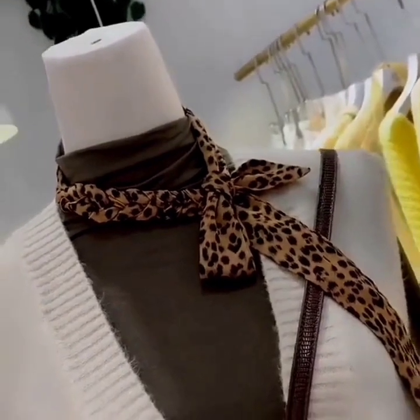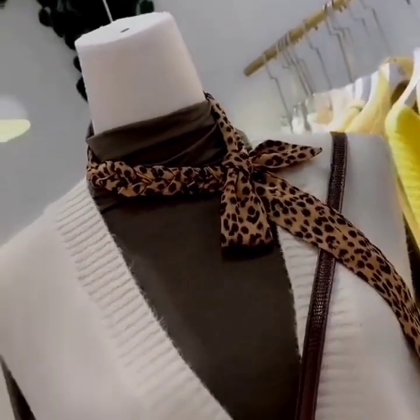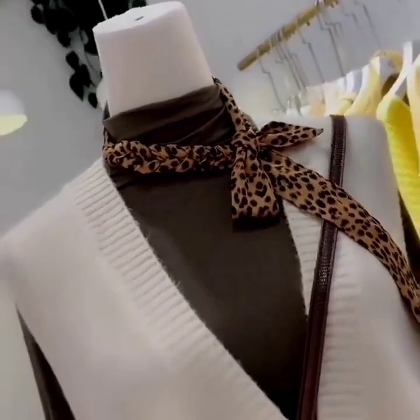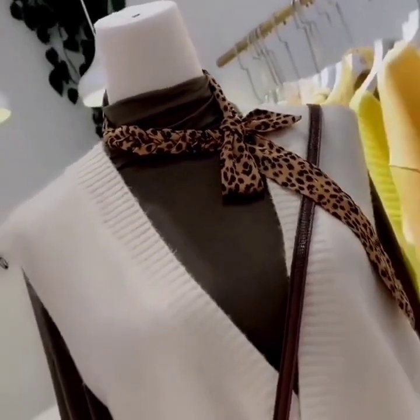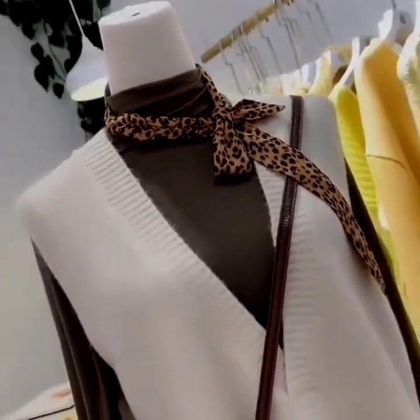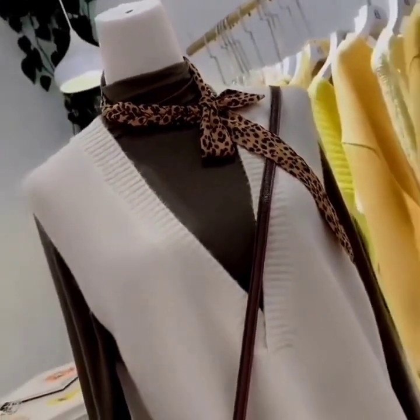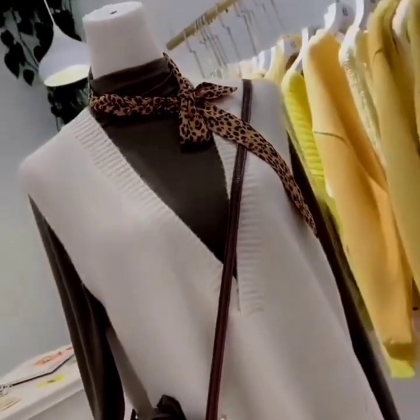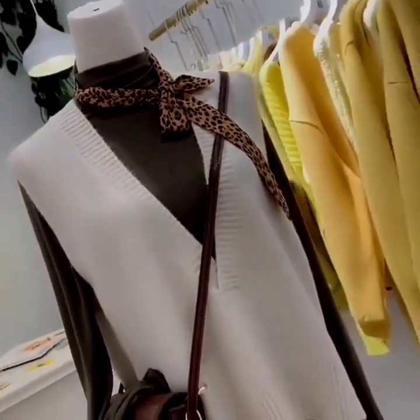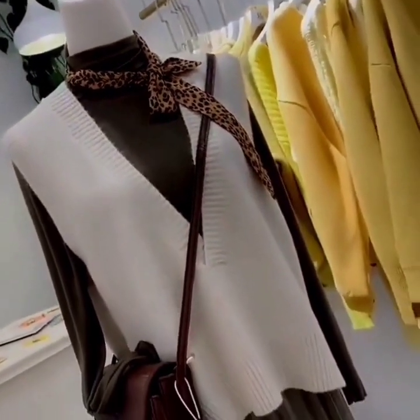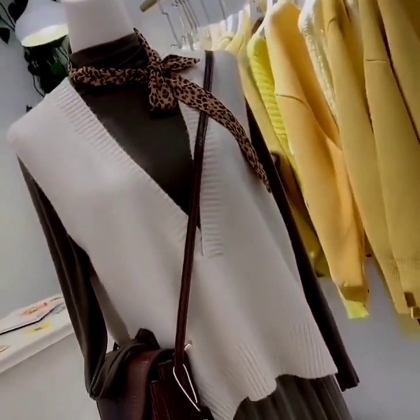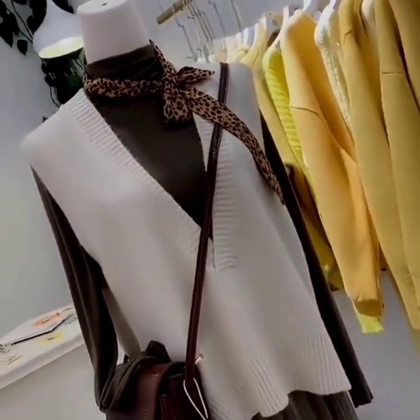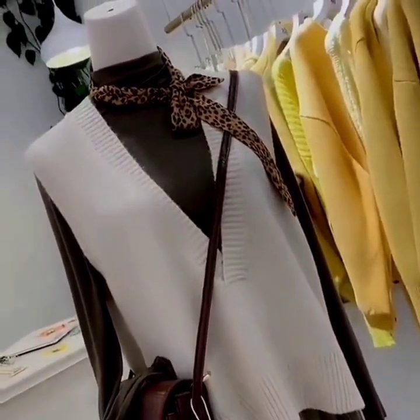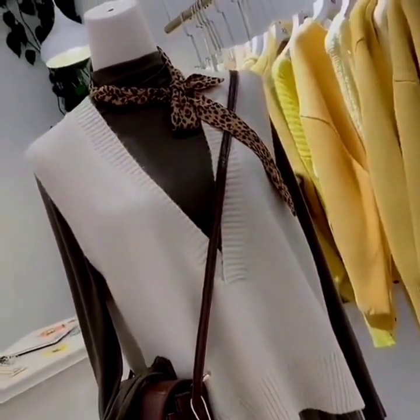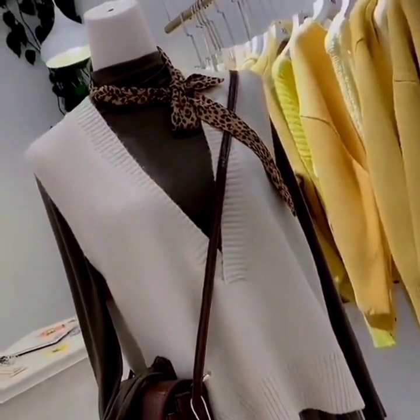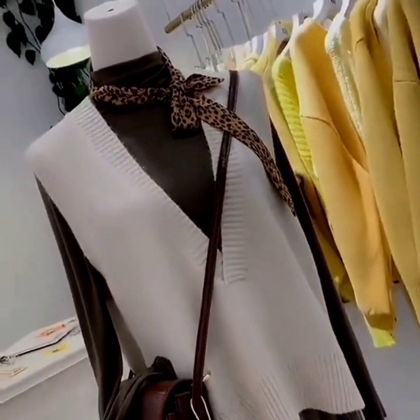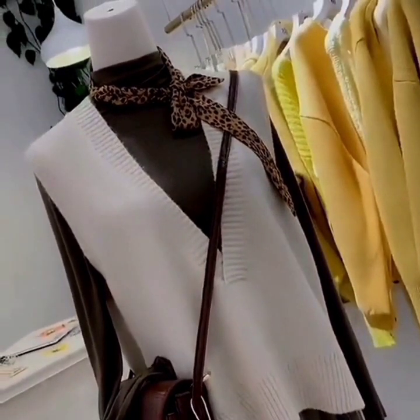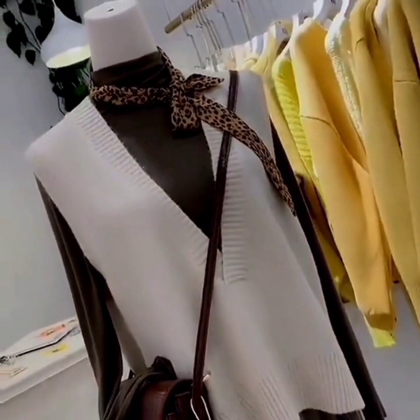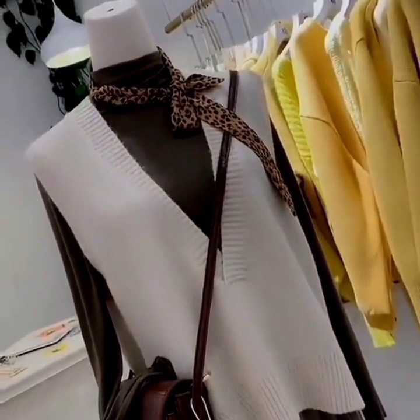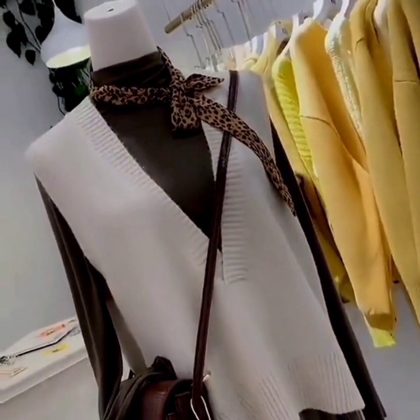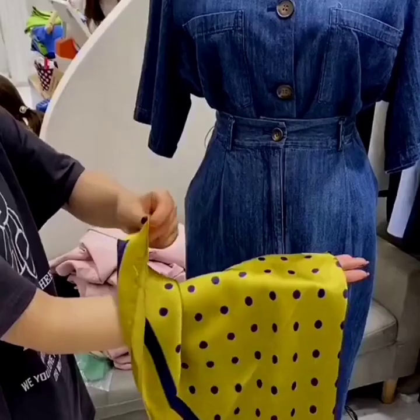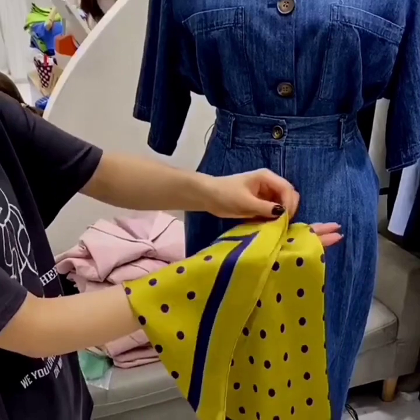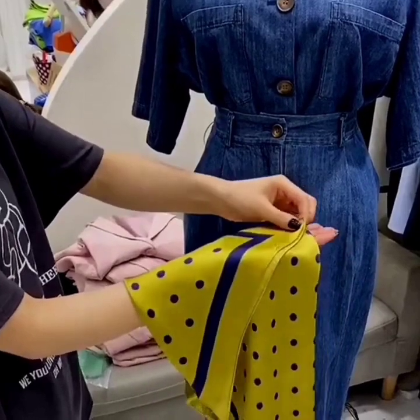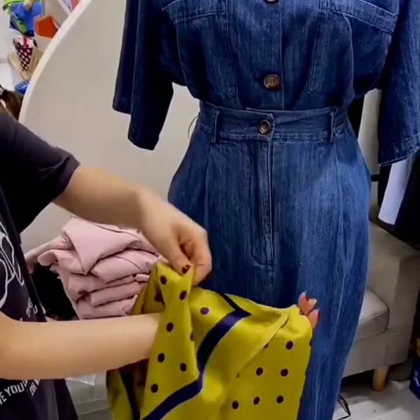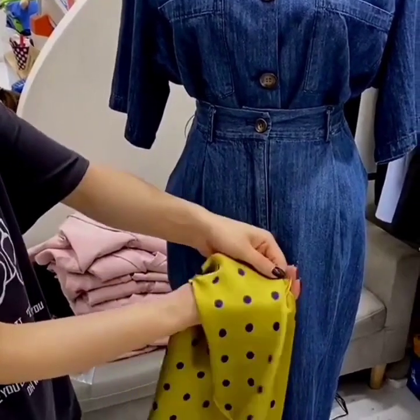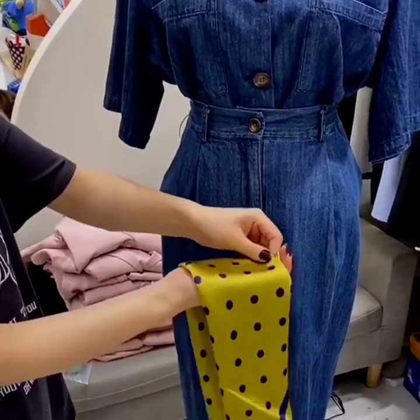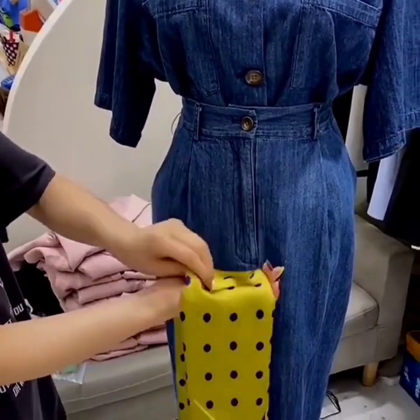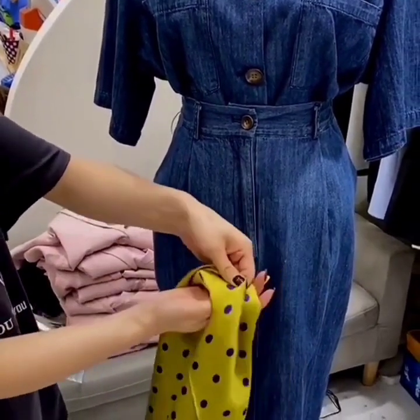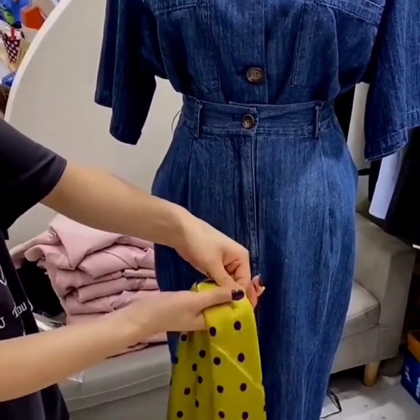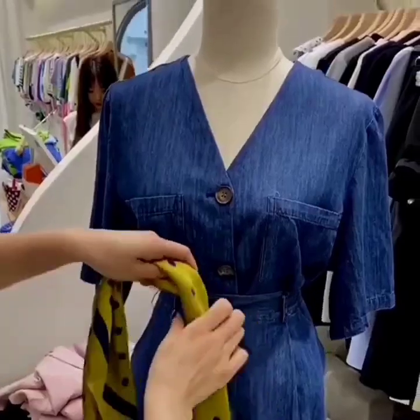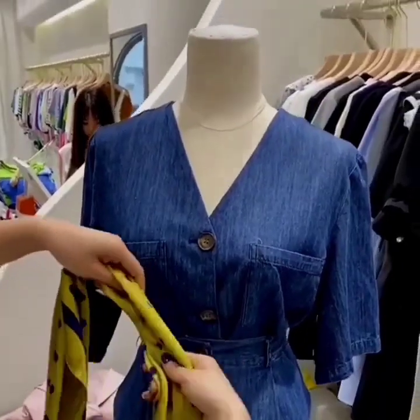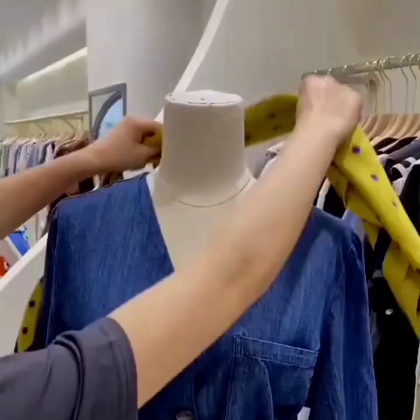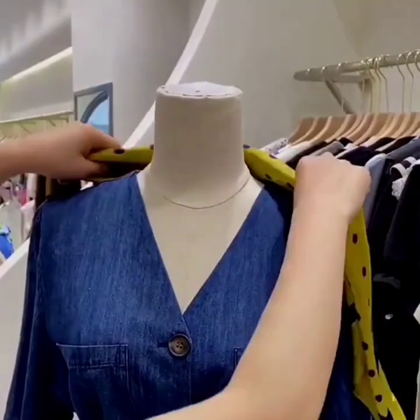And your beautiful look is ready. This is so easy, simple and stylish — I hope you are going to like it. In the next one, we are going to use a square scarf. Fold your scarf and wear it.